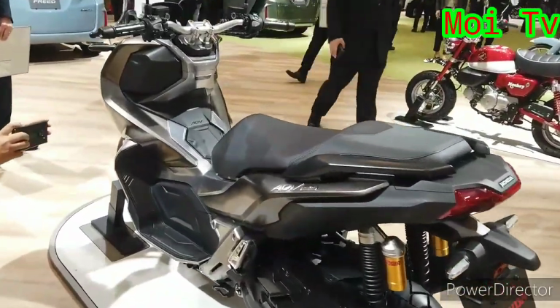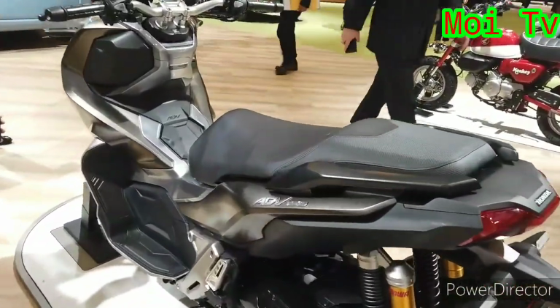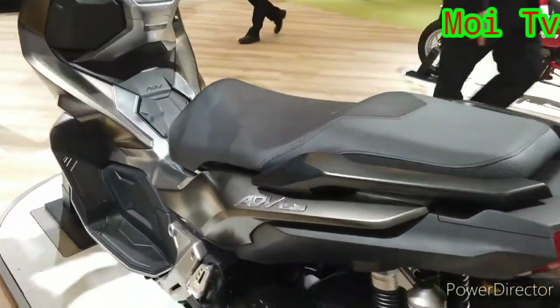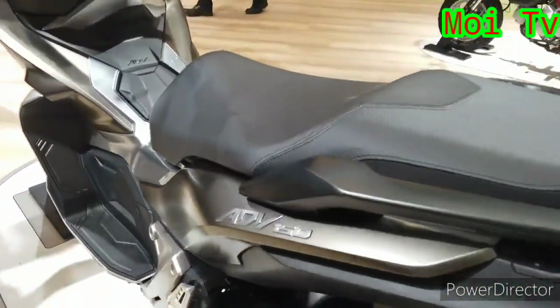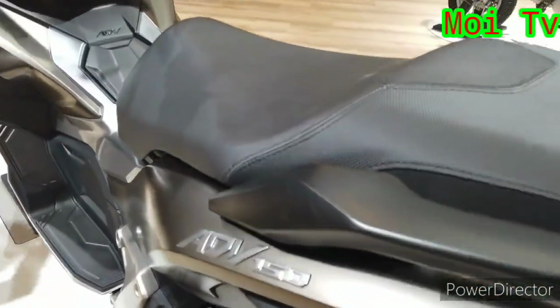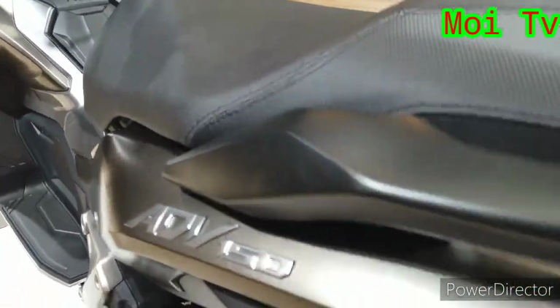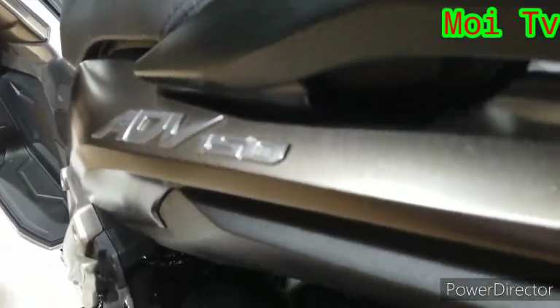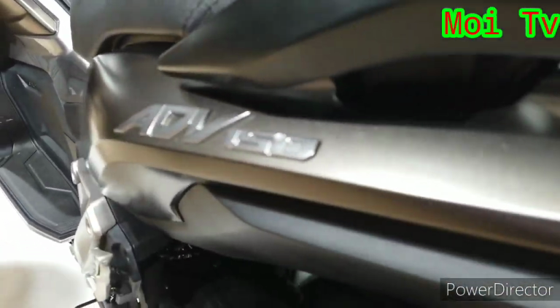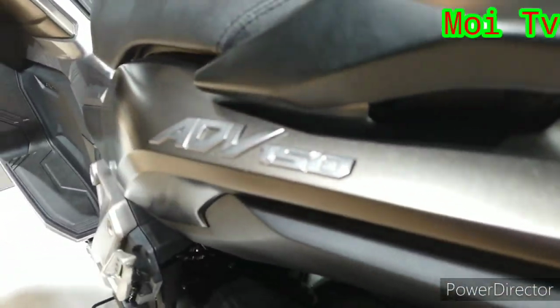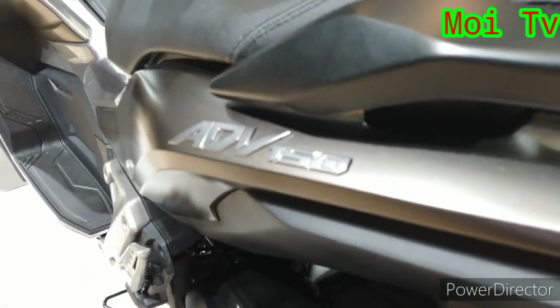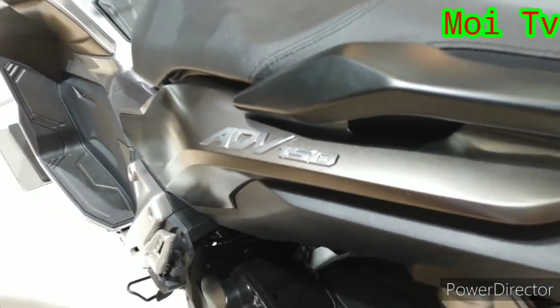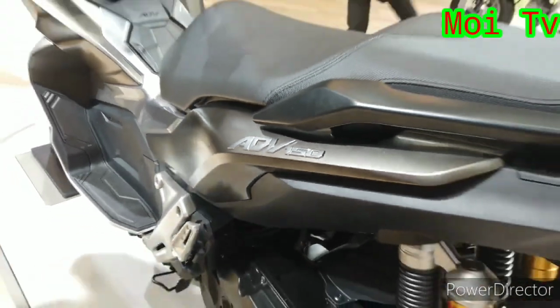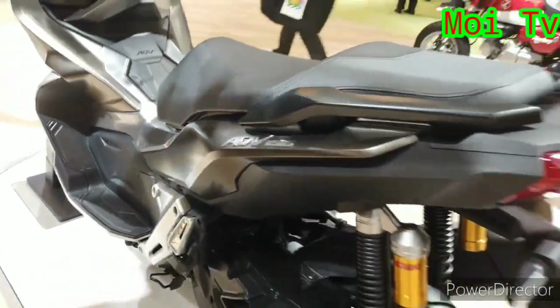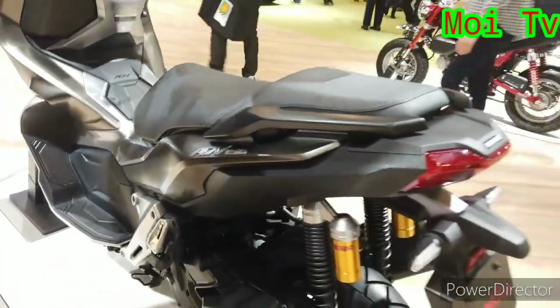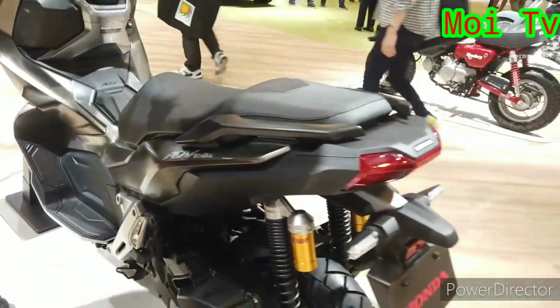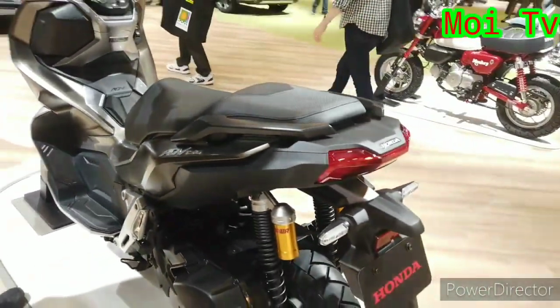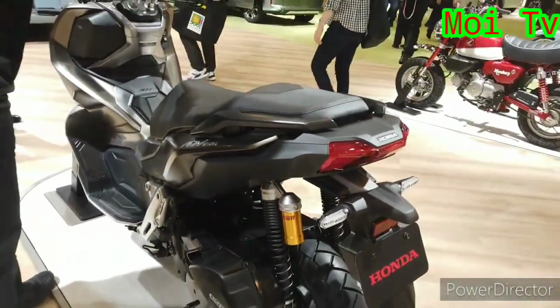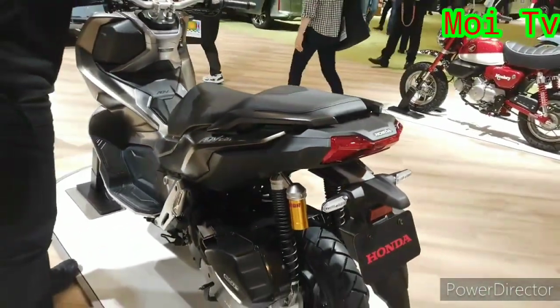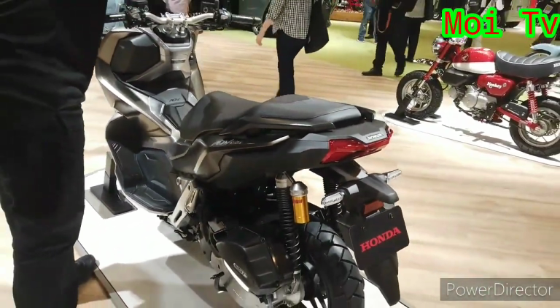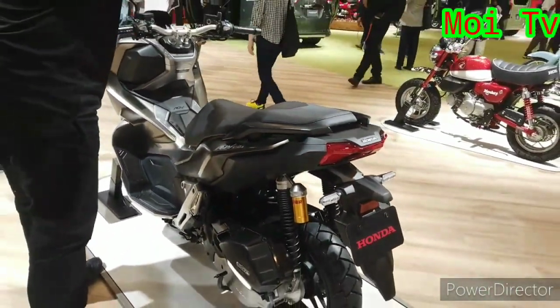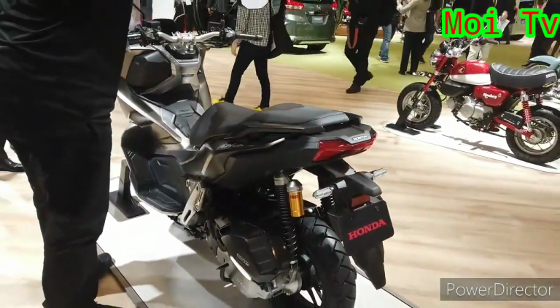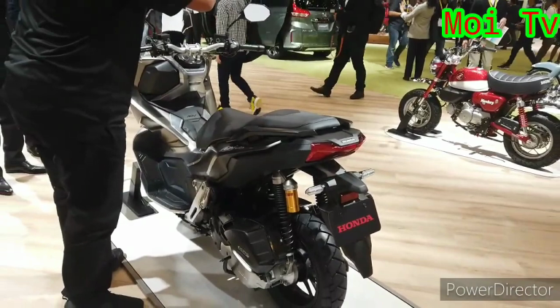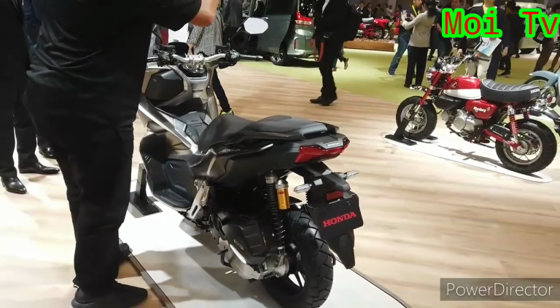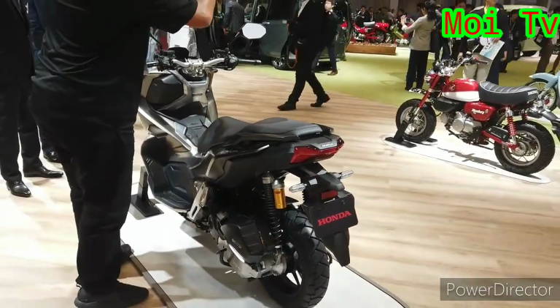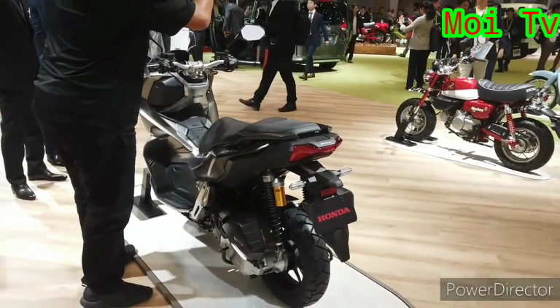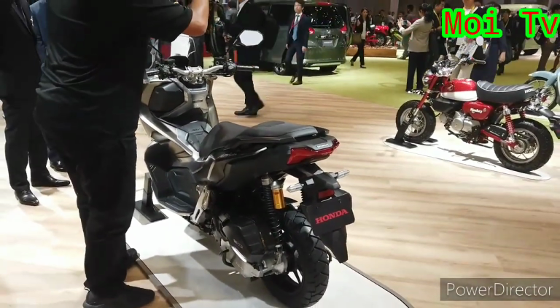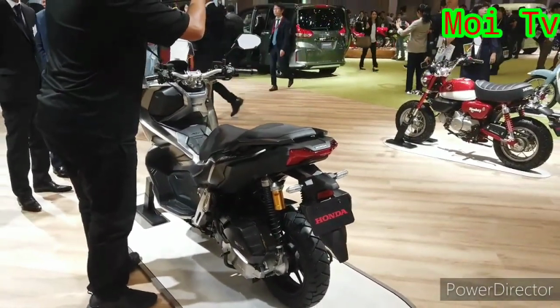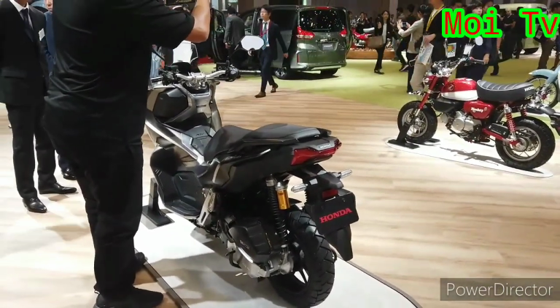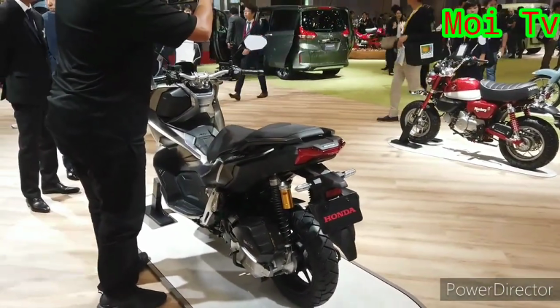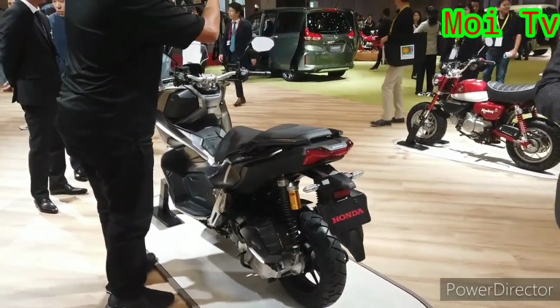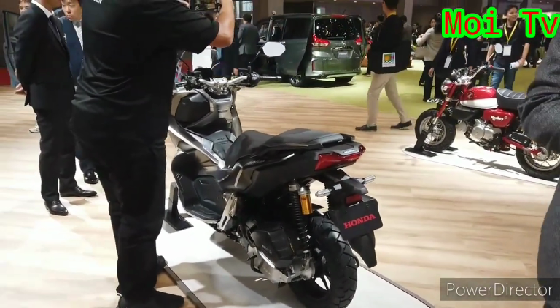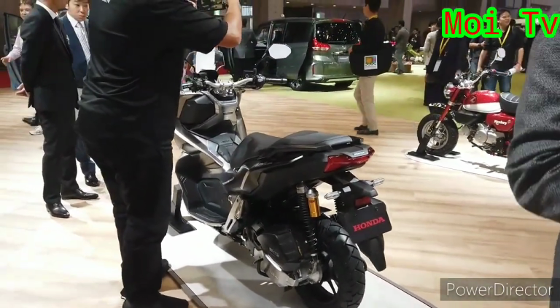ADV 150 ni, mula-mula dia first launch dekat Indonesia. Konsep dia, konsep yang sama macam XADV 750 lah.